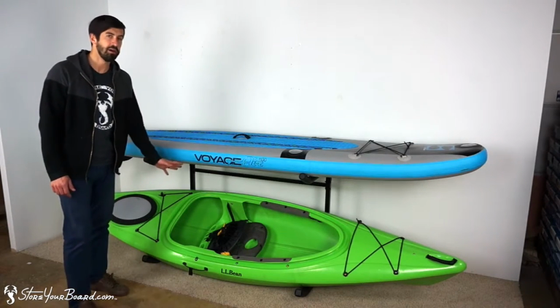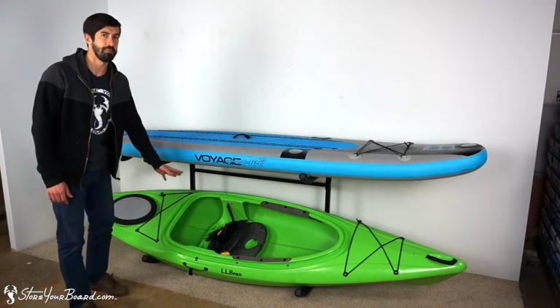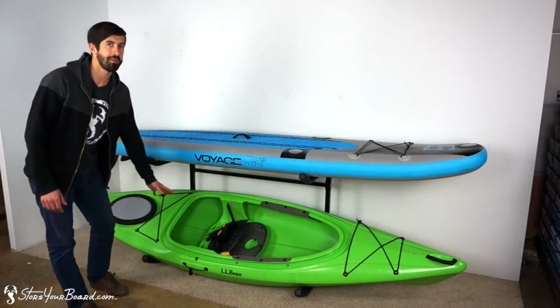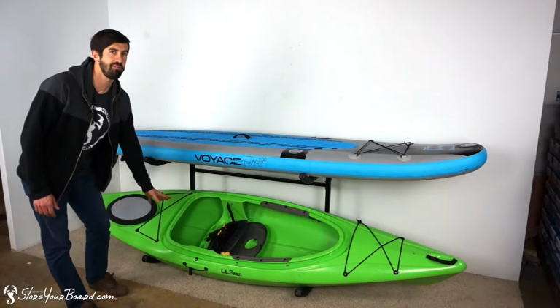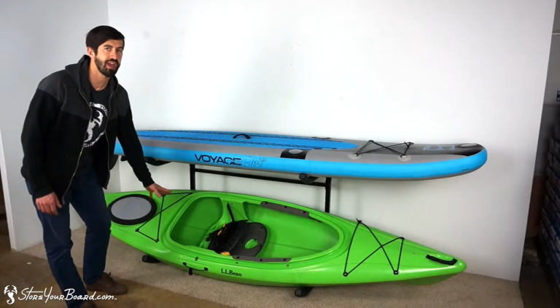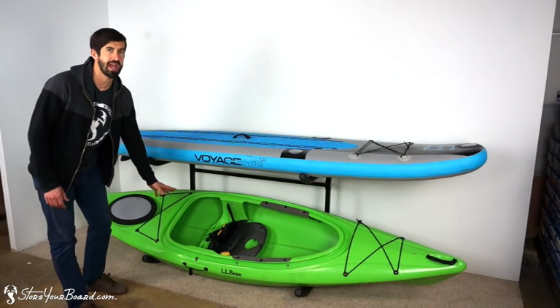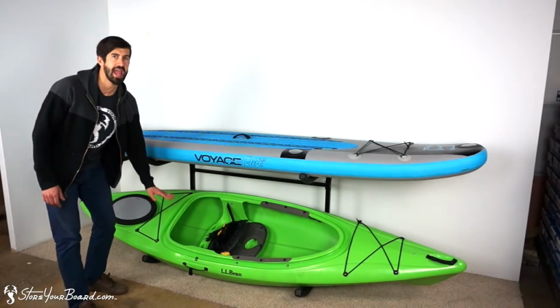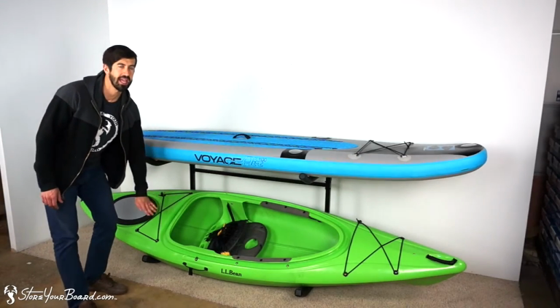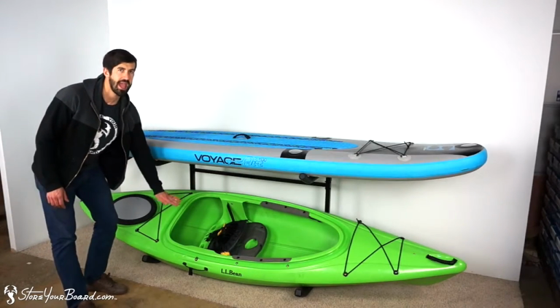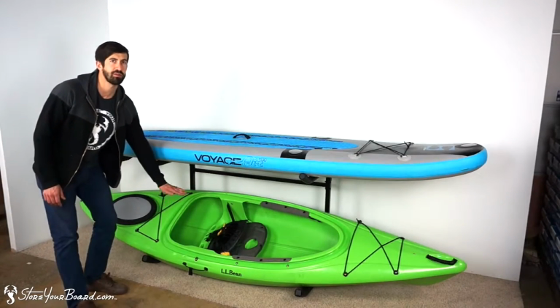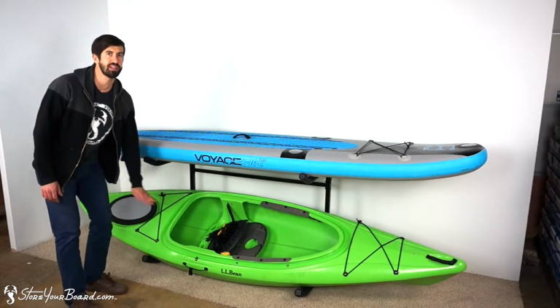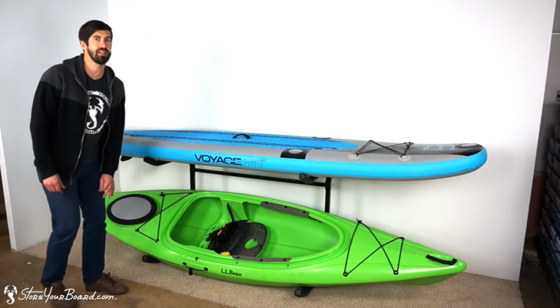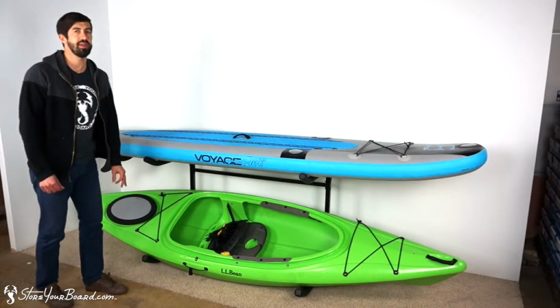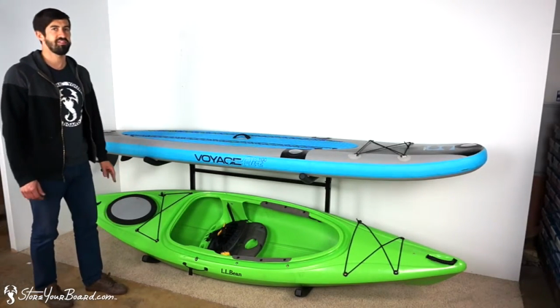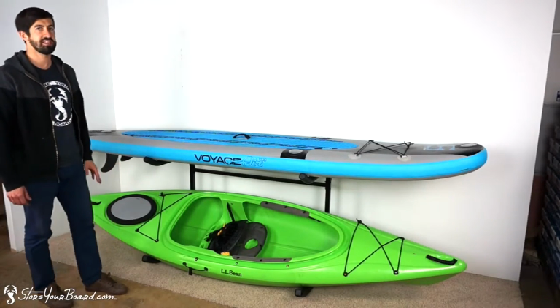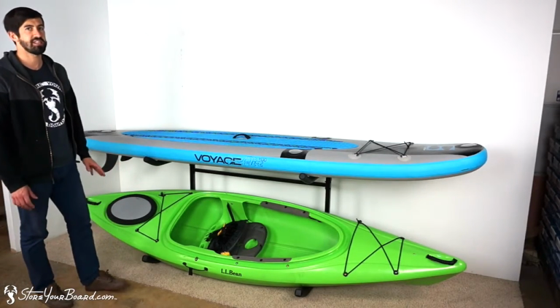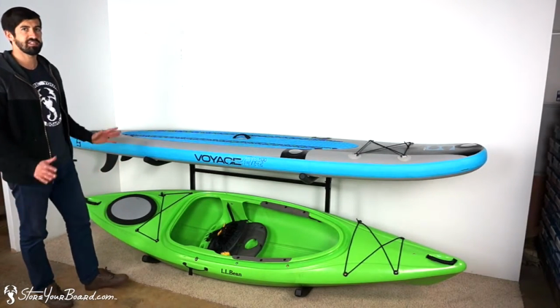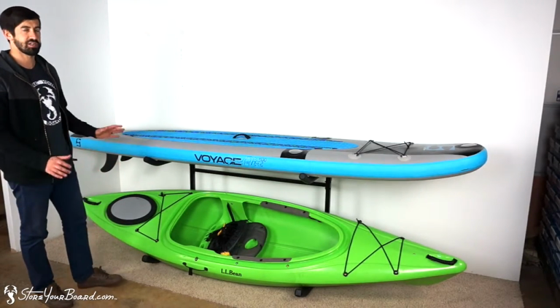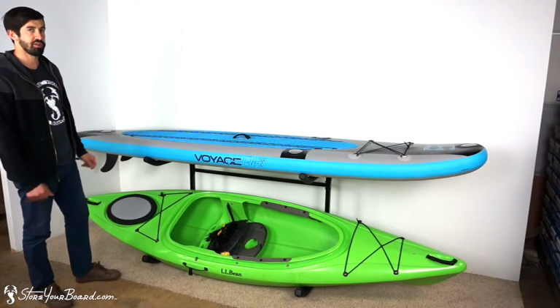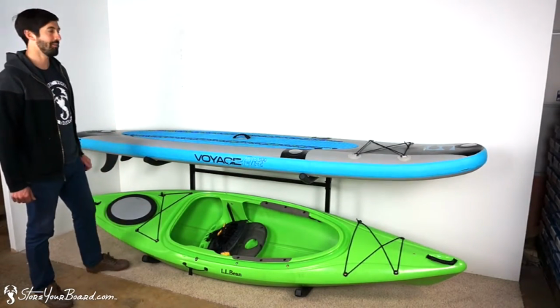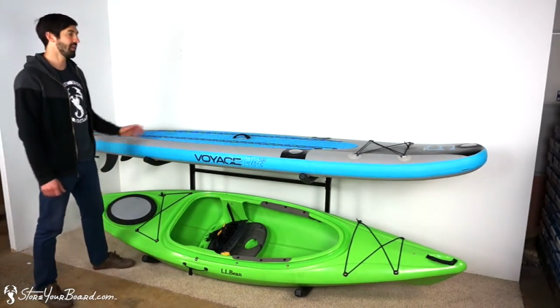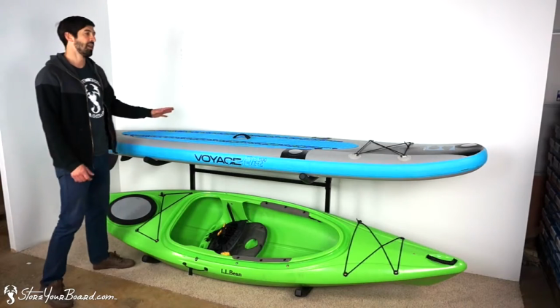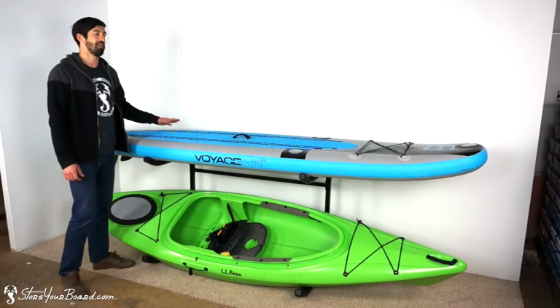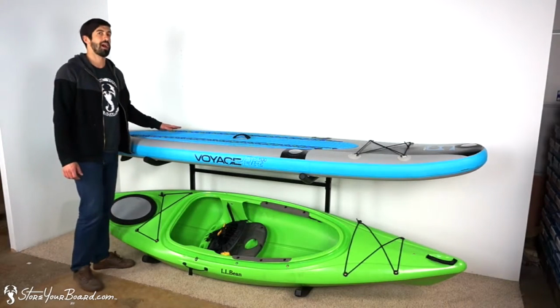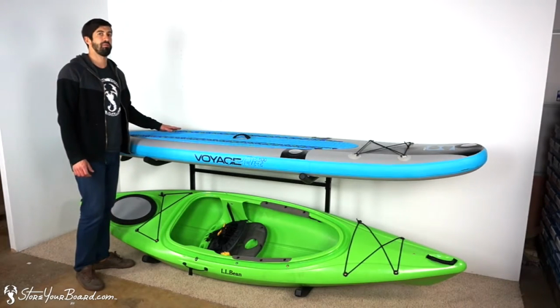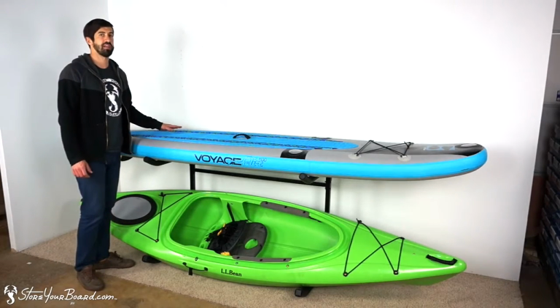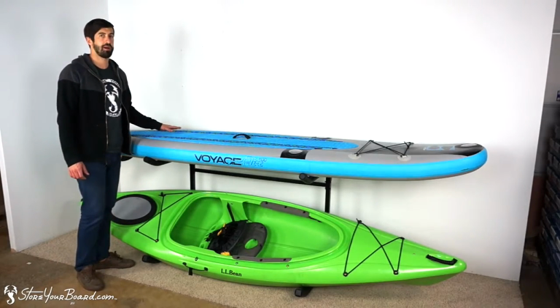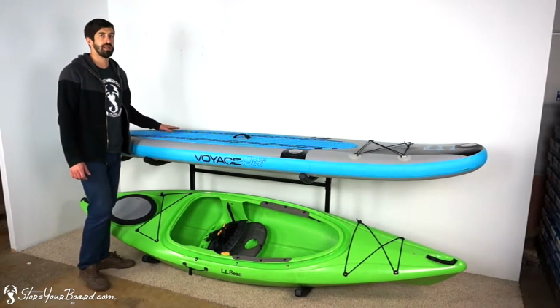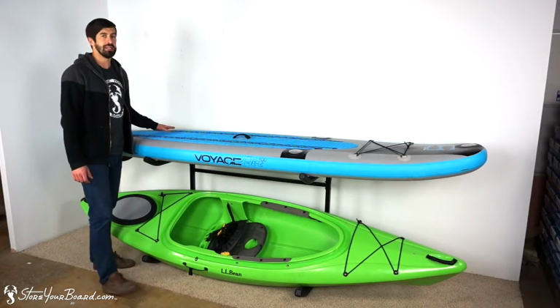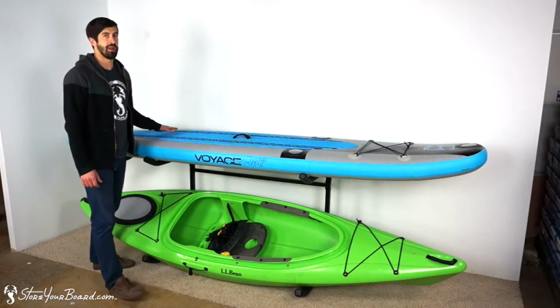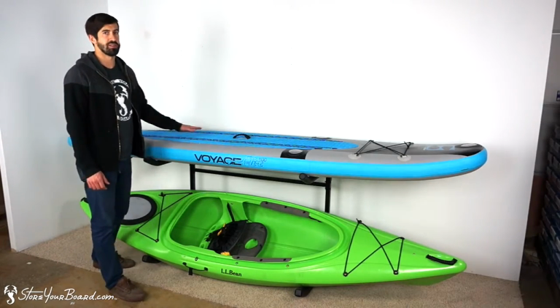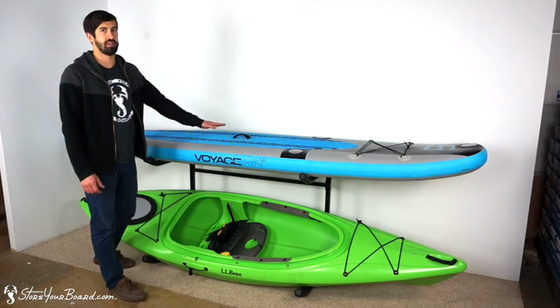On the bottom level we've got a kayak angled slightly to fit into that space, which I'll show you in a minute. On the top we've got a SUP lying horizontally.